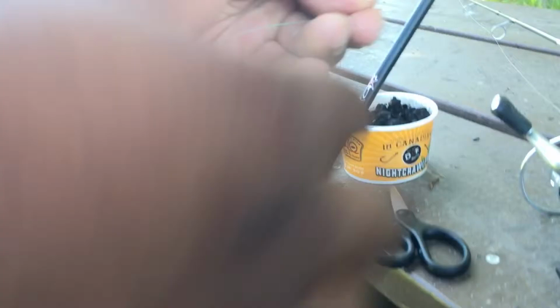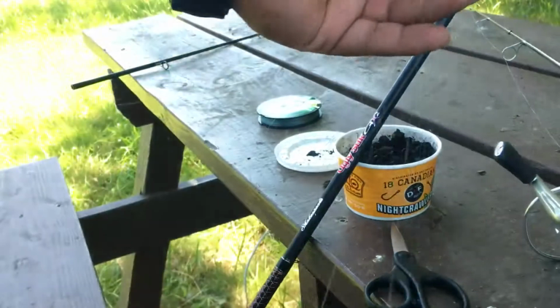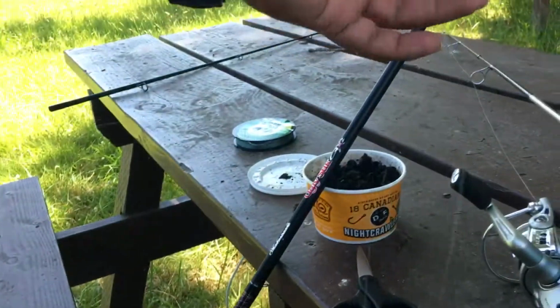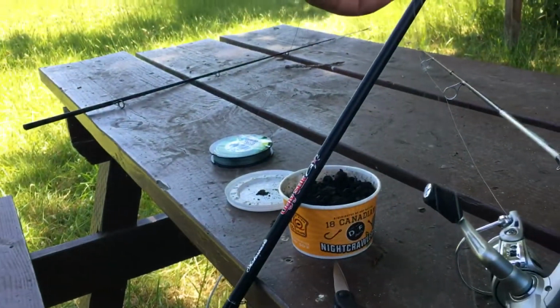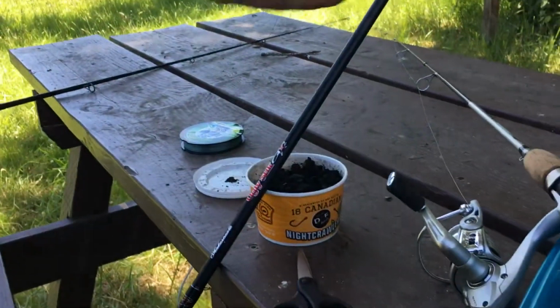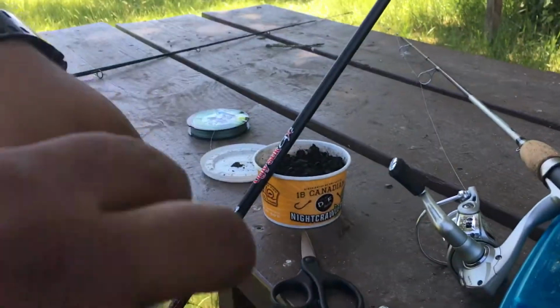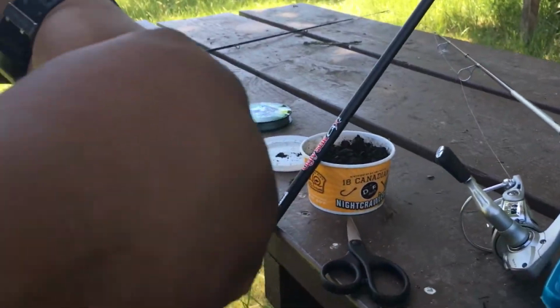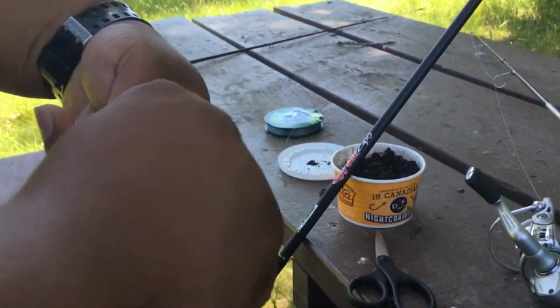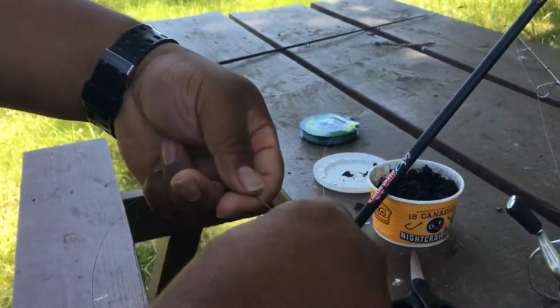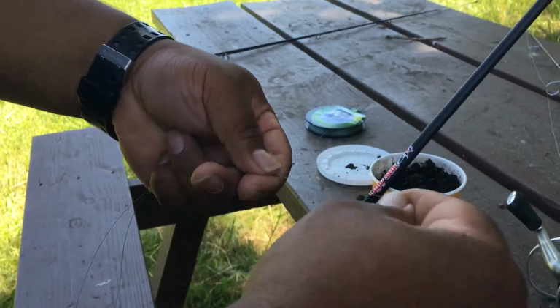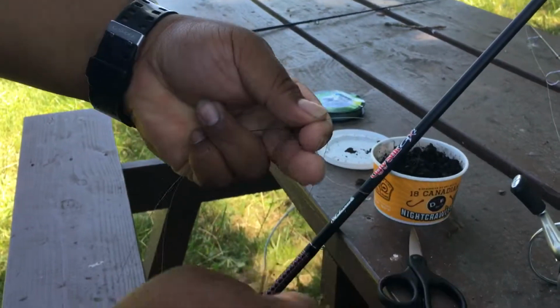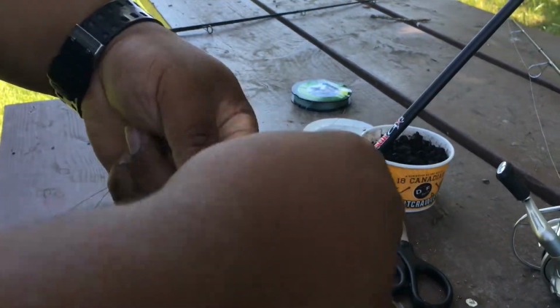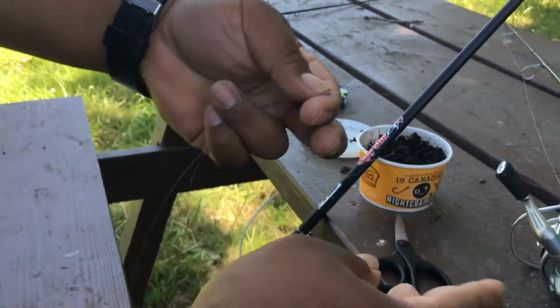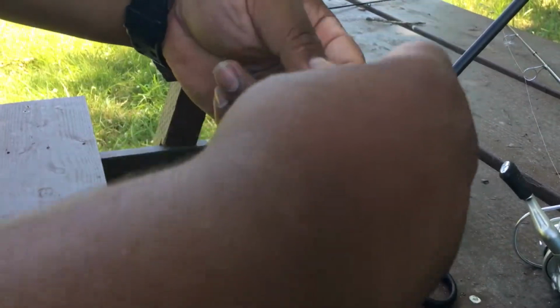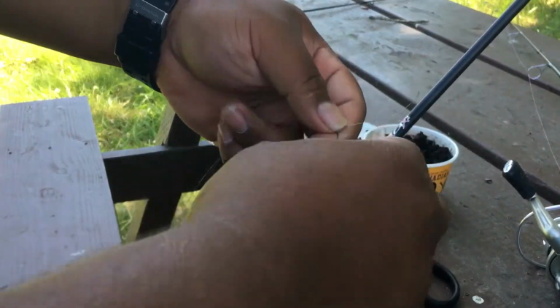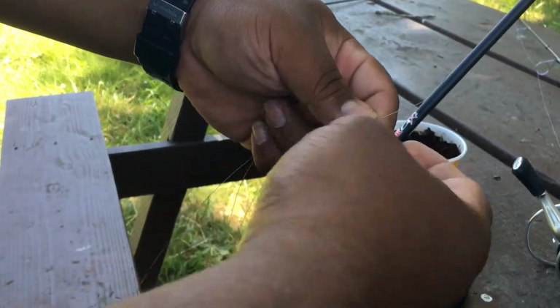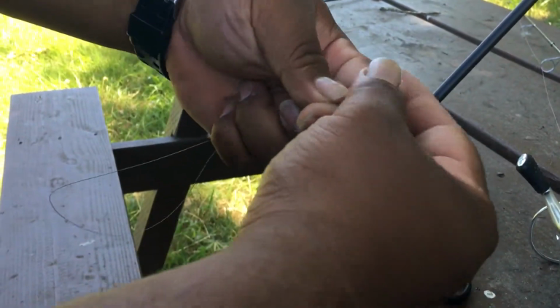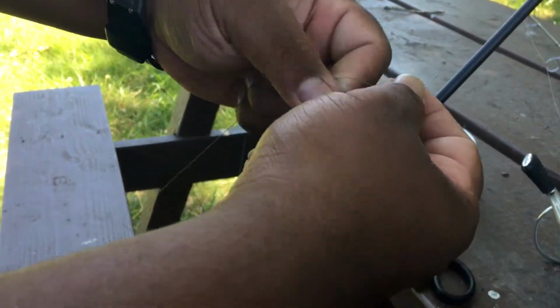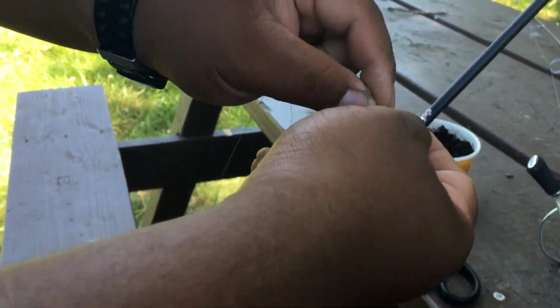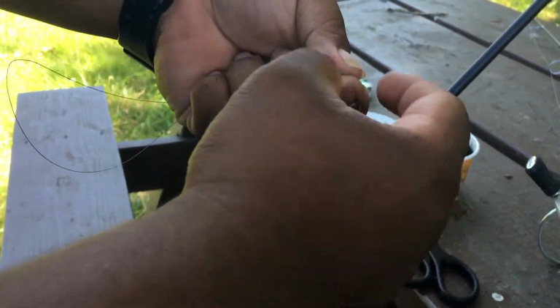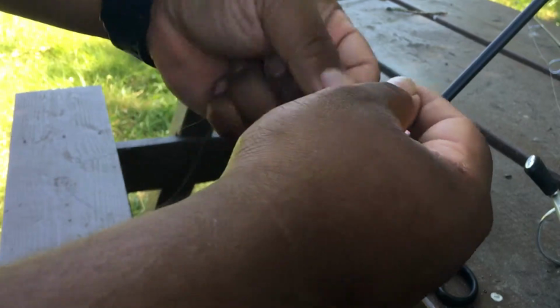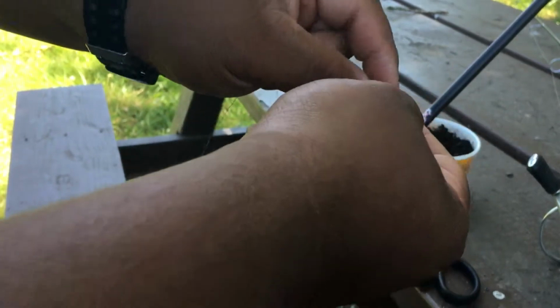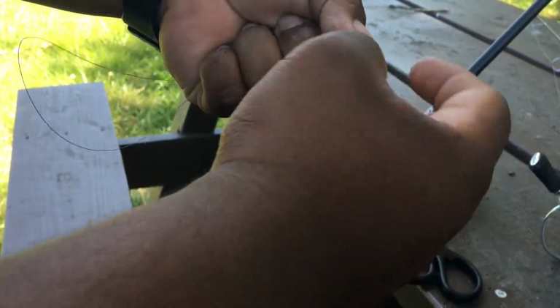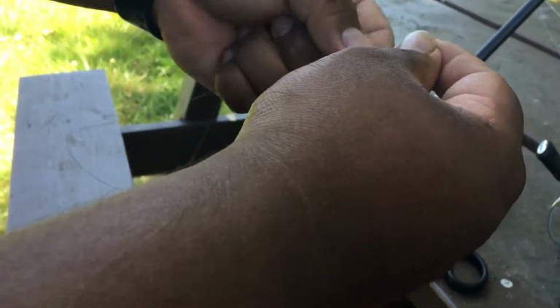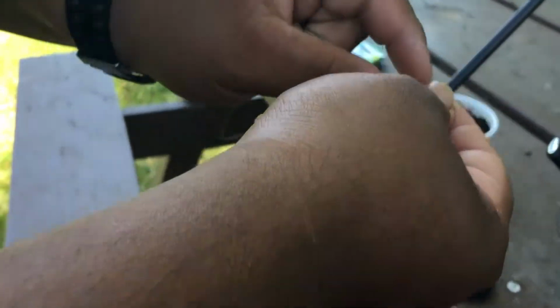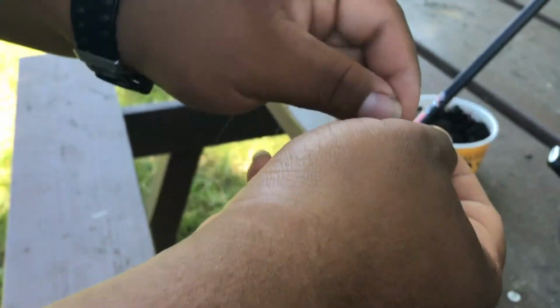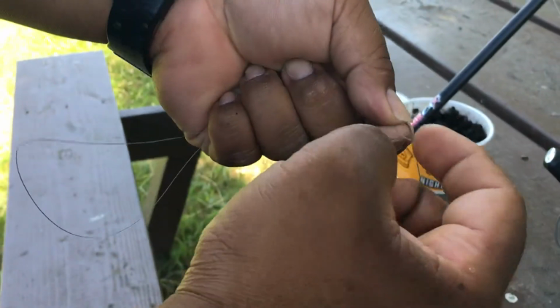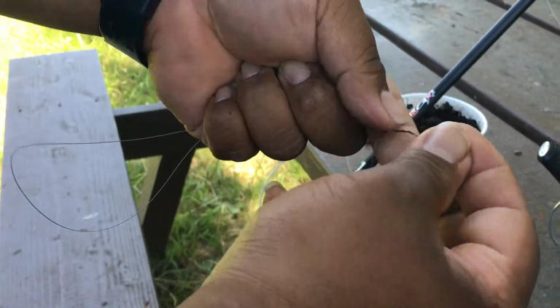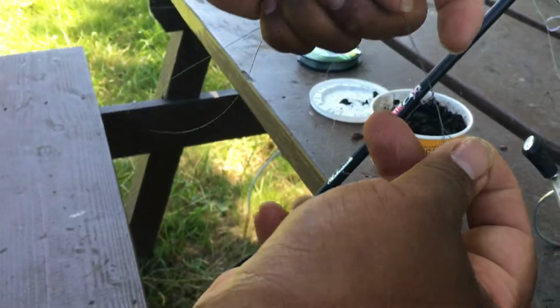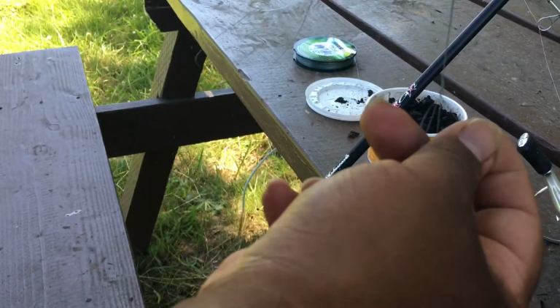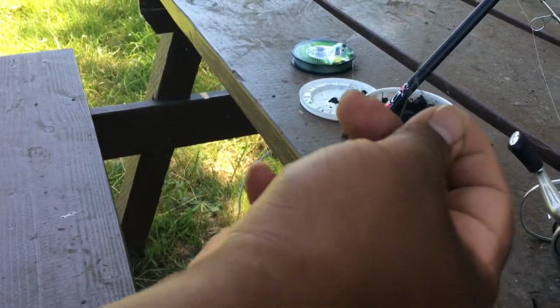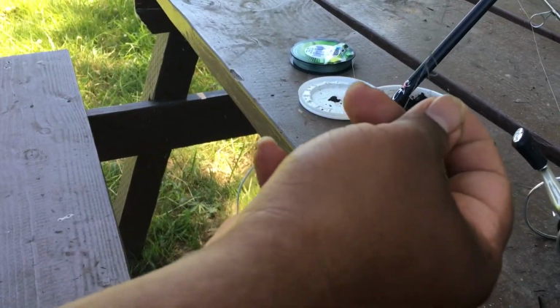Pull out maybe this much line. Then you make a uni knot right here — just a regular uni. I usually go three times: one, two, three. So this is a uni knot.